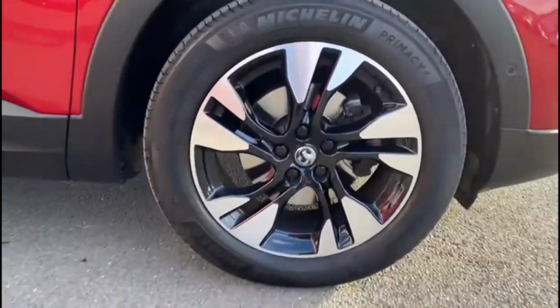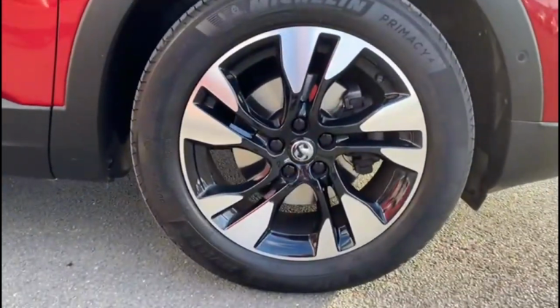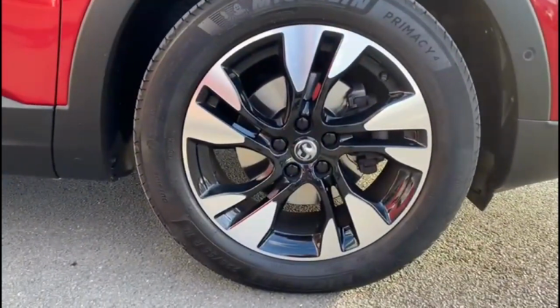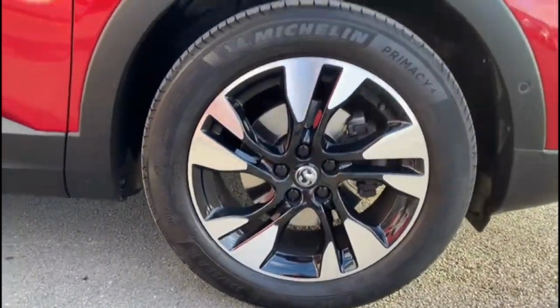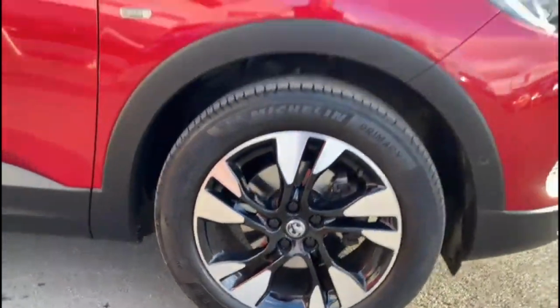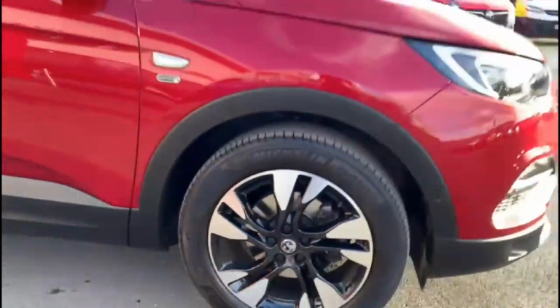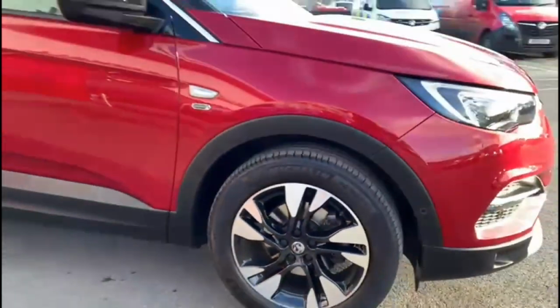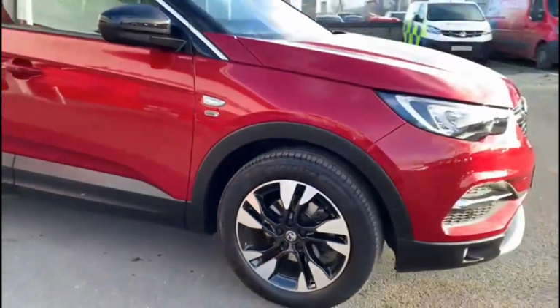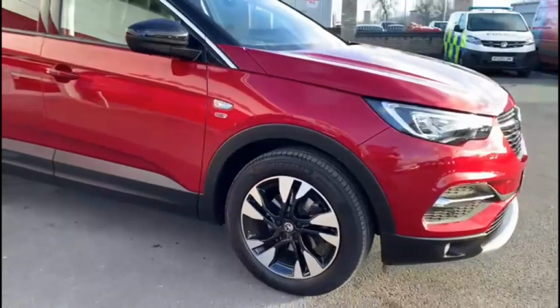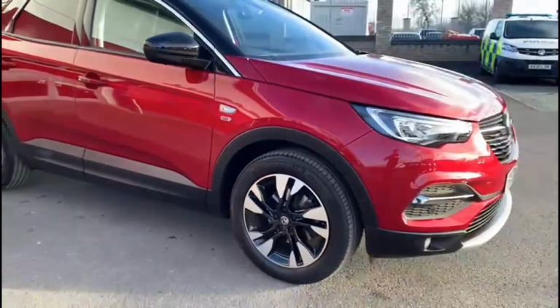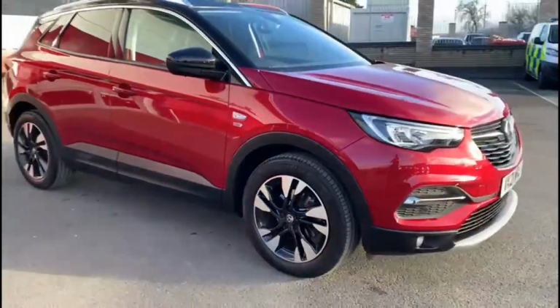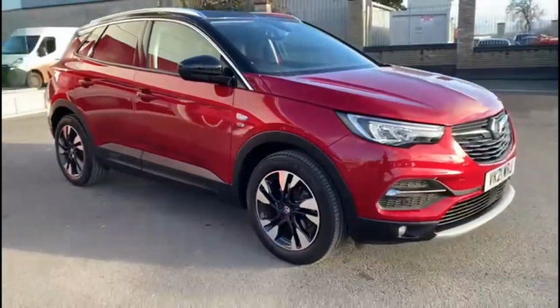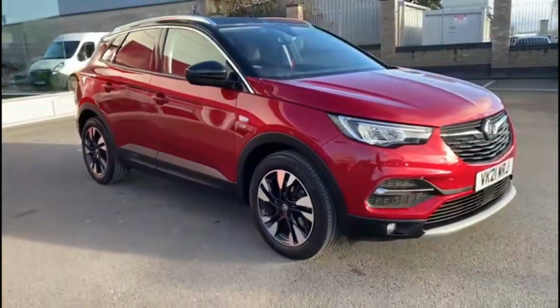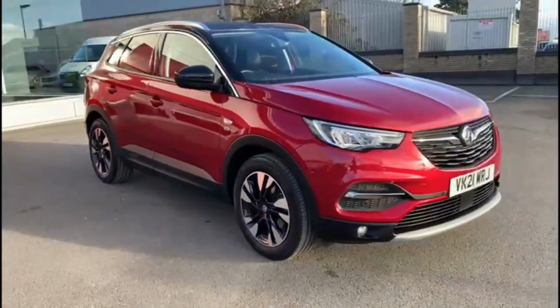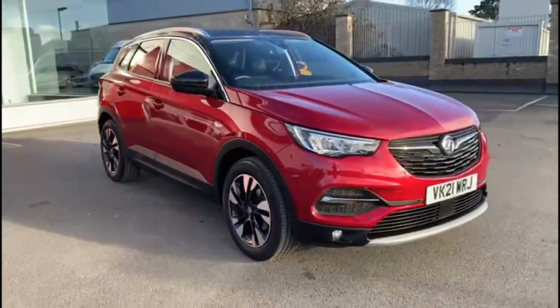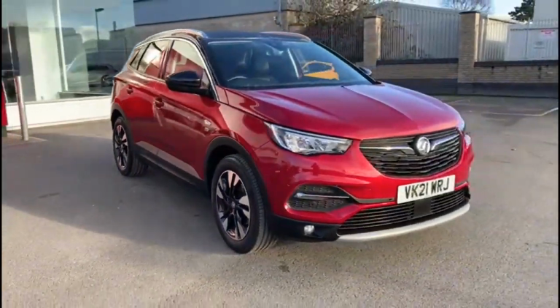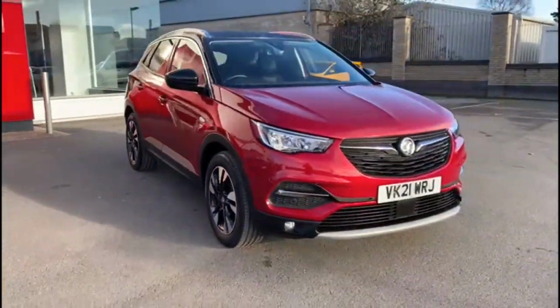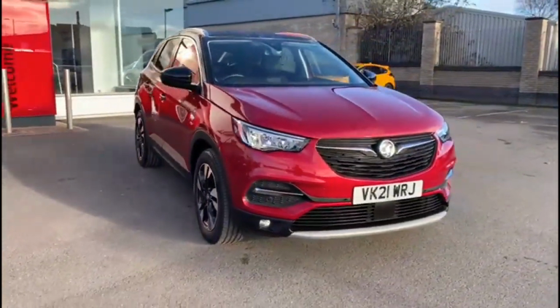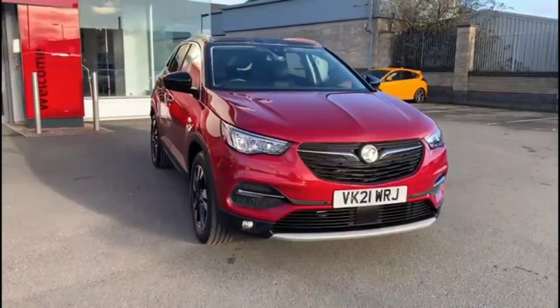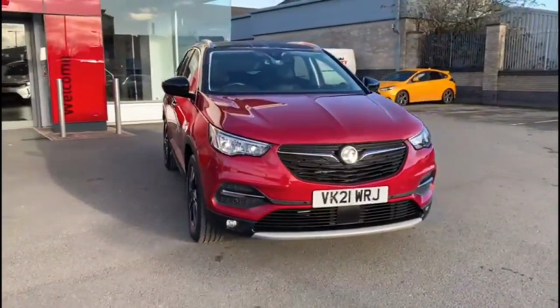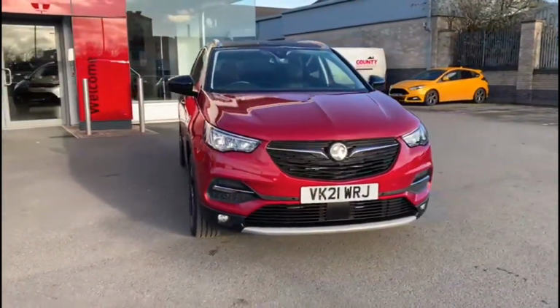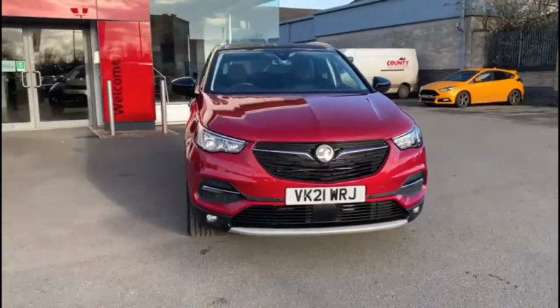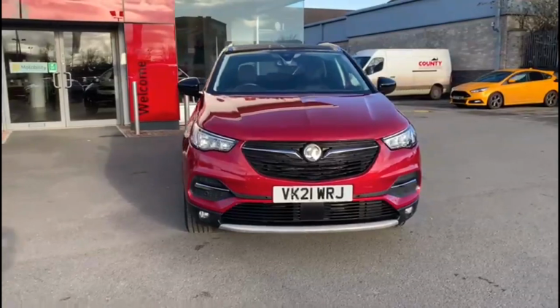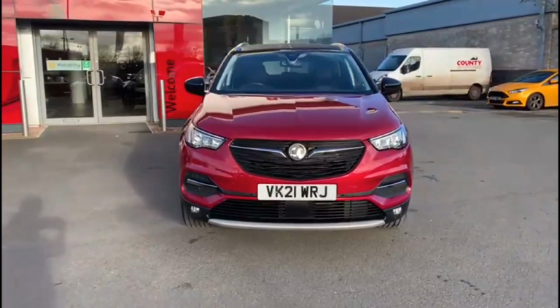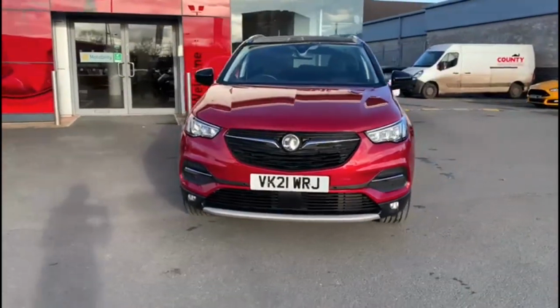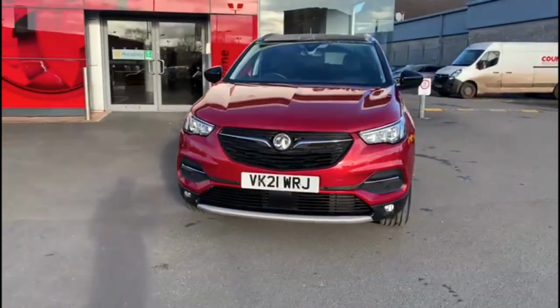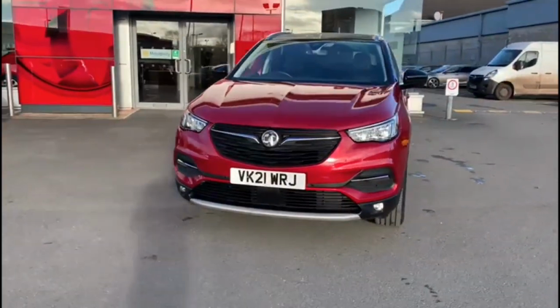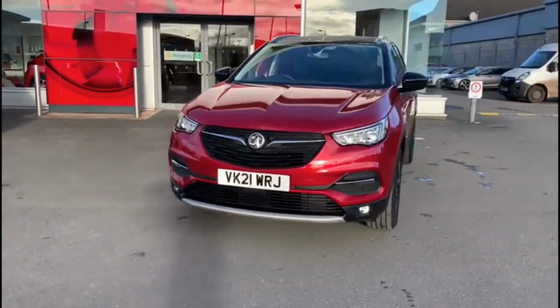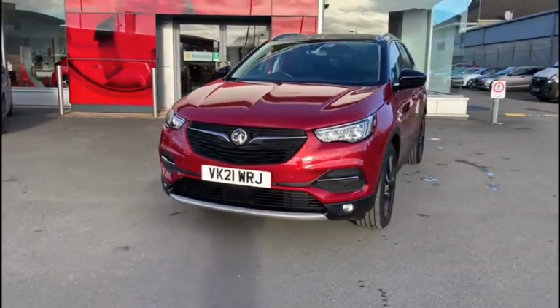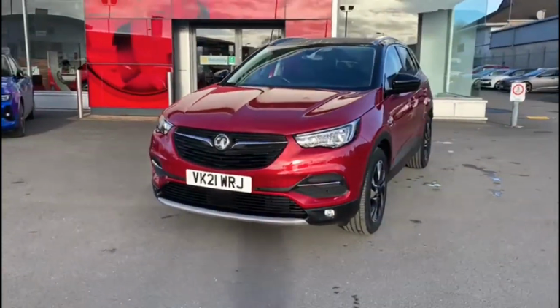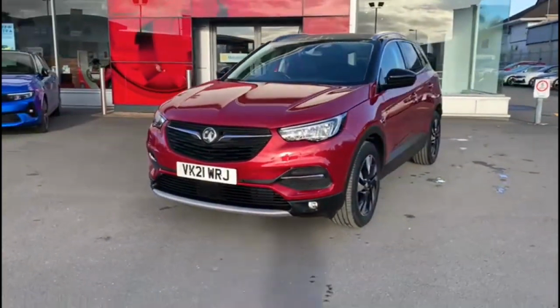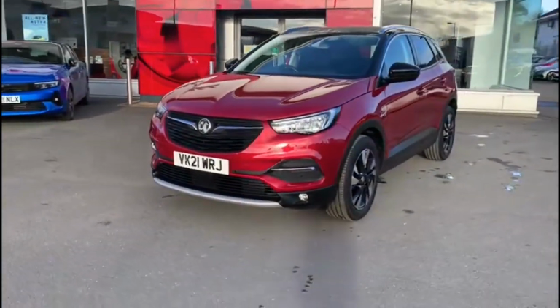The vehicle also features 18 inch bi-colour alloy wheels, LED headlights incorporating LED daytime running lights and front fog lights.